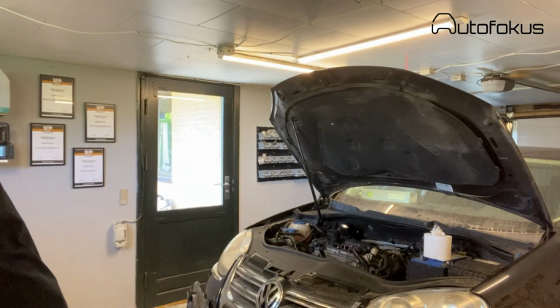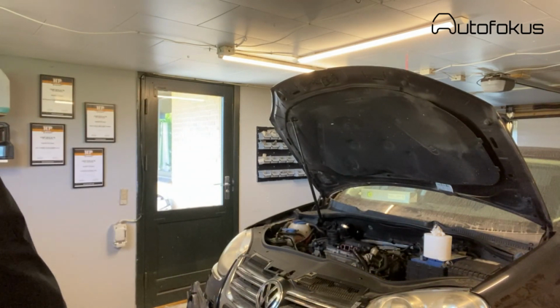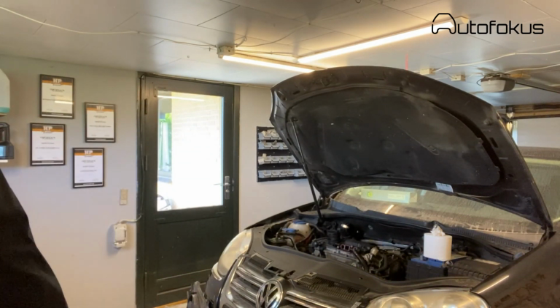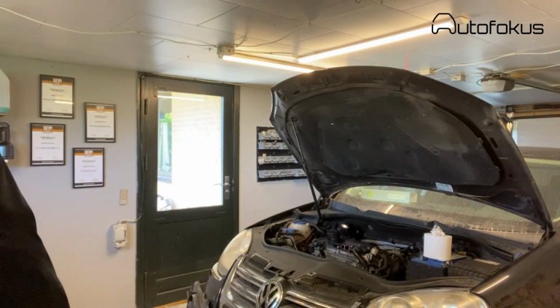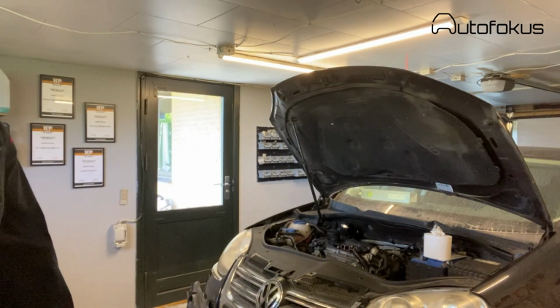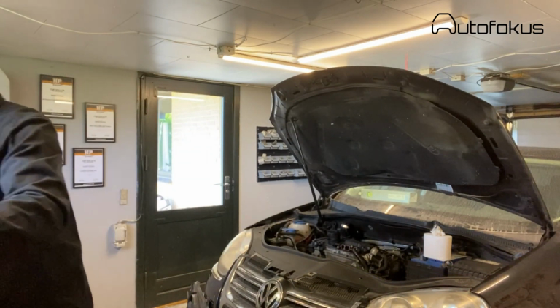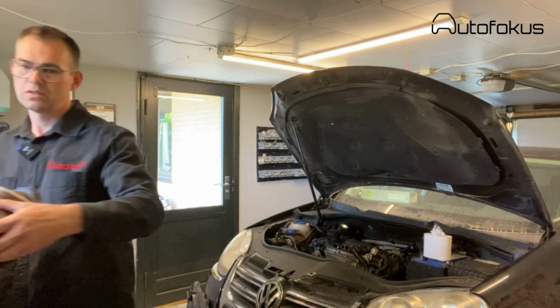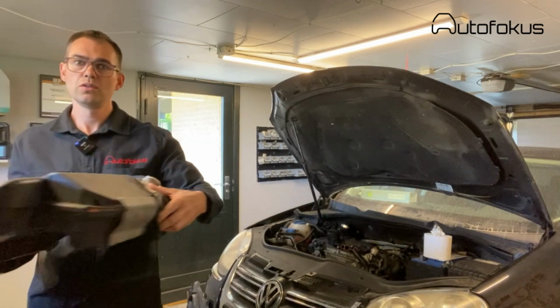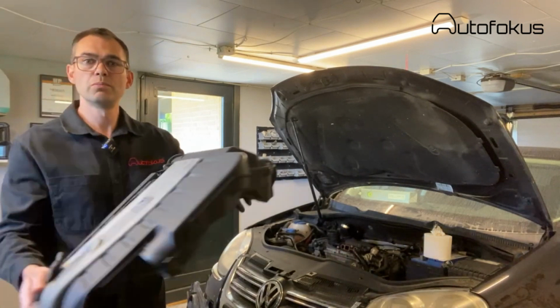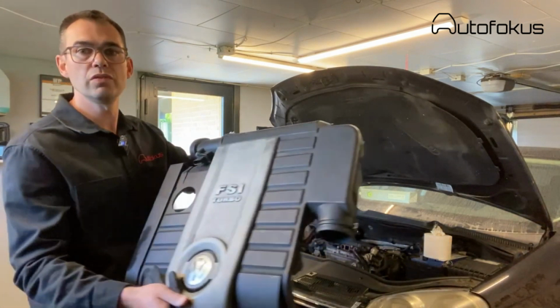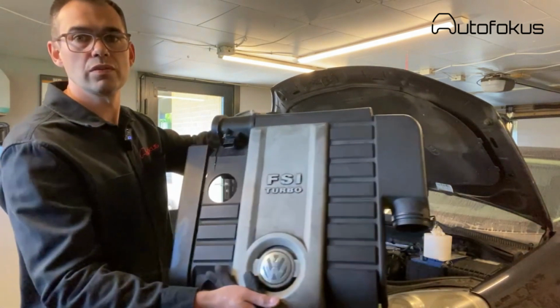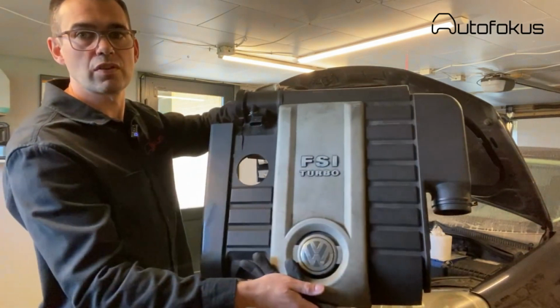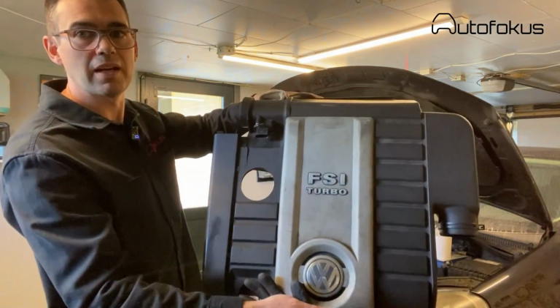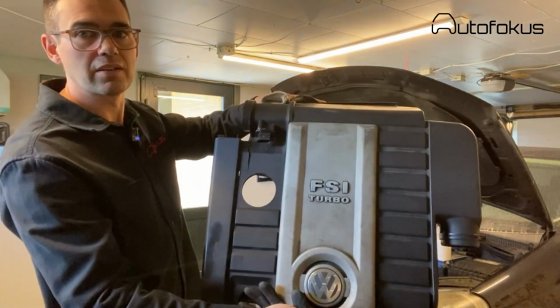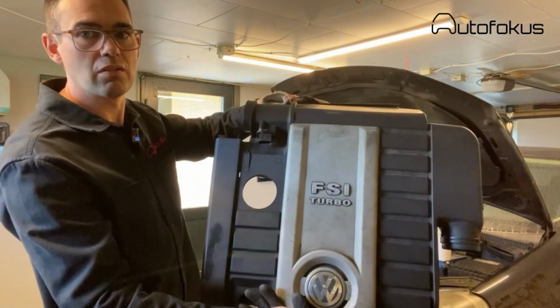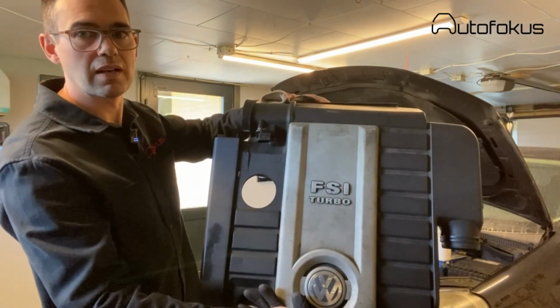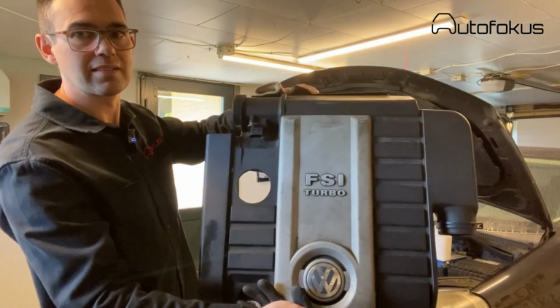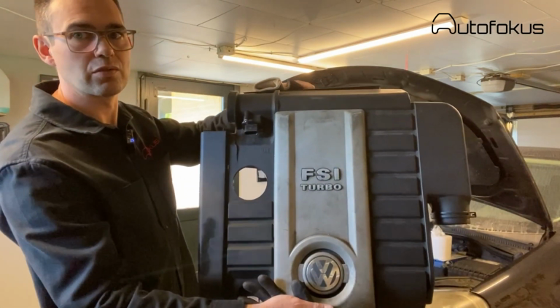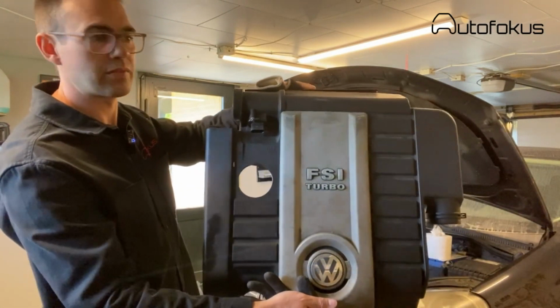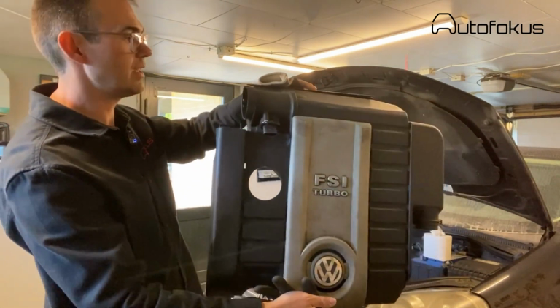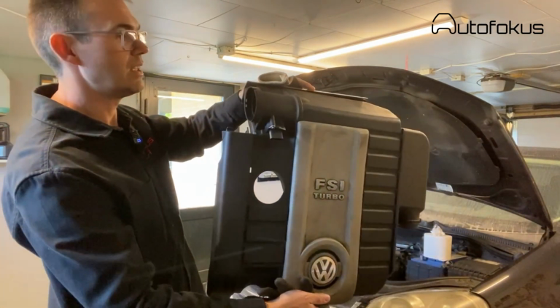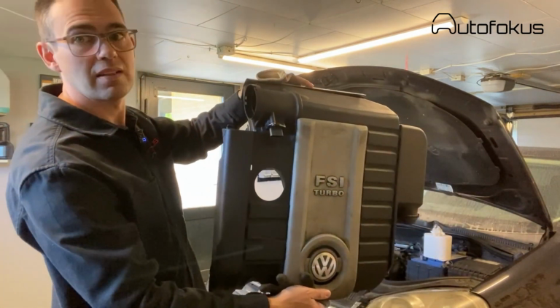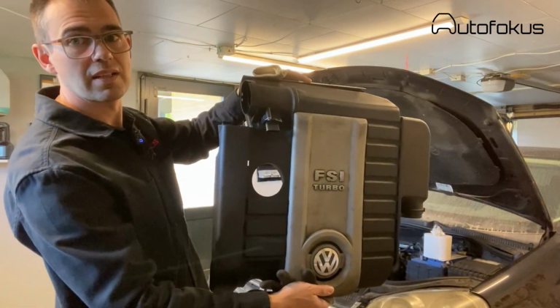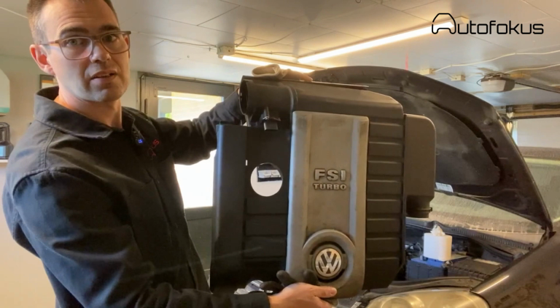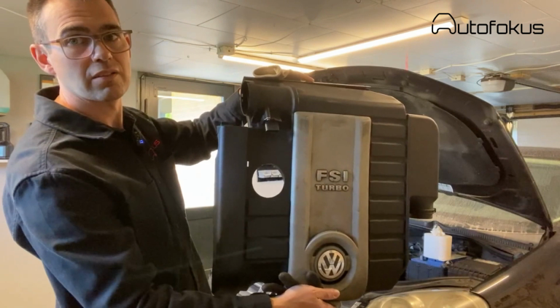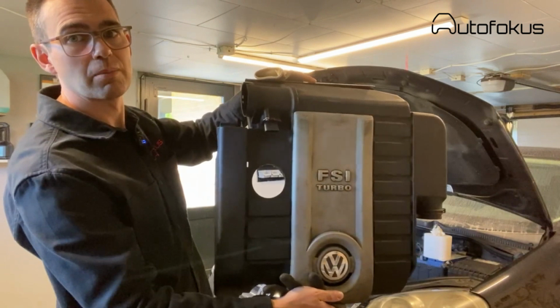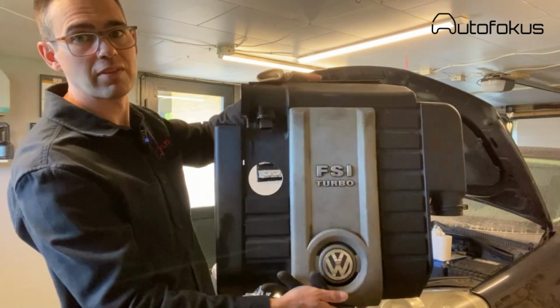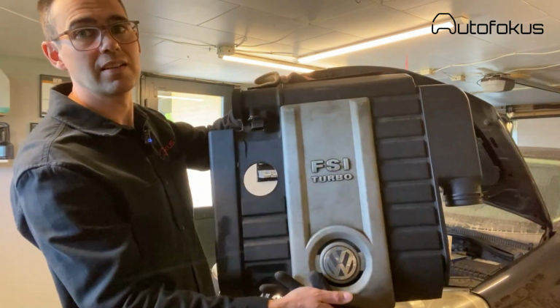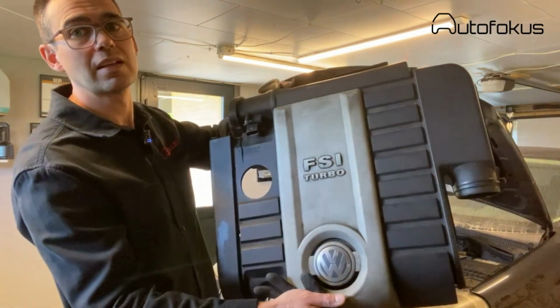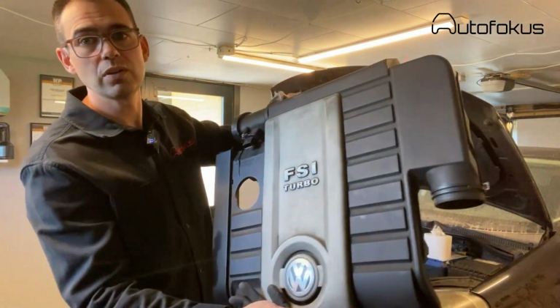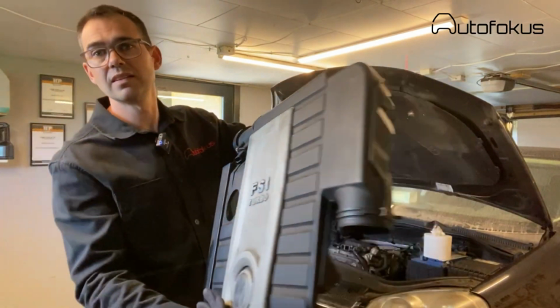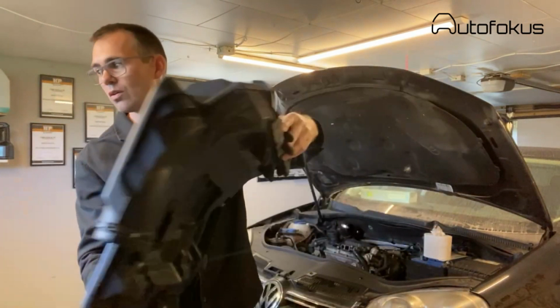Once that is done, you remove the top engine cover. You disconnect the connector from the MAF sensor, which is included in this cover.